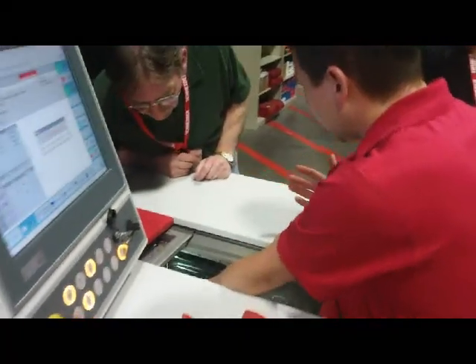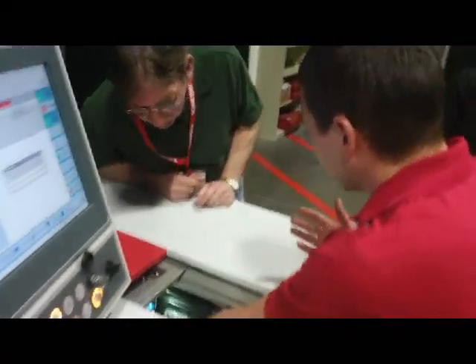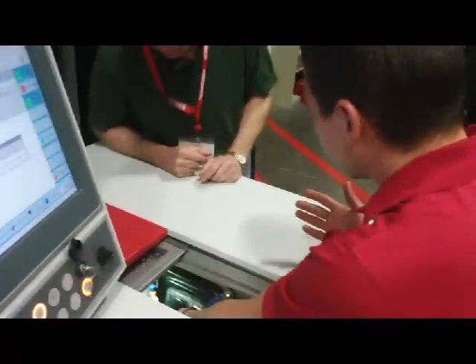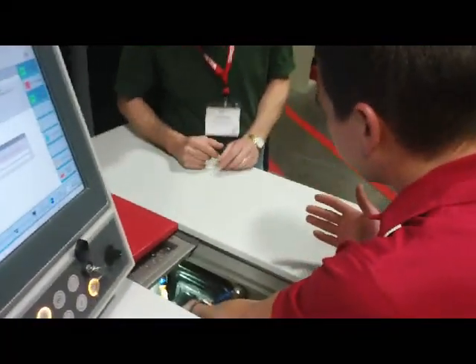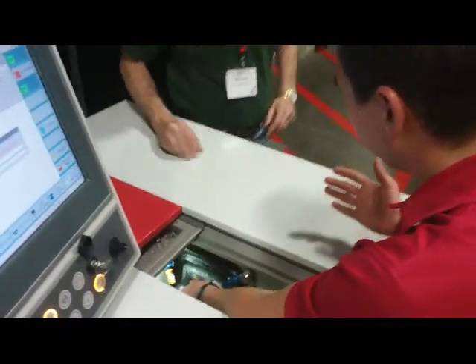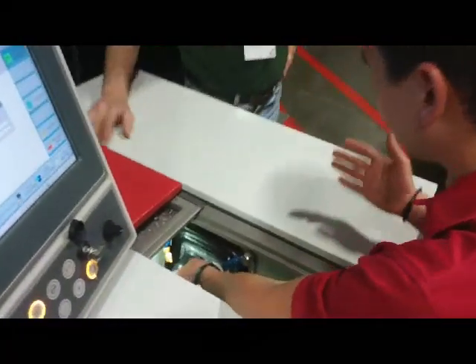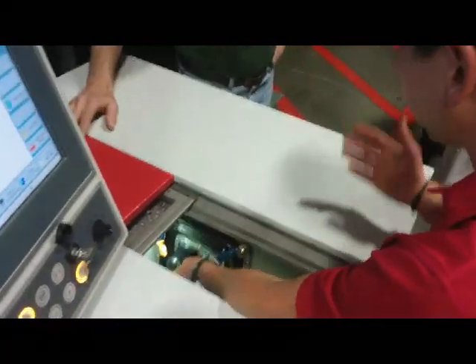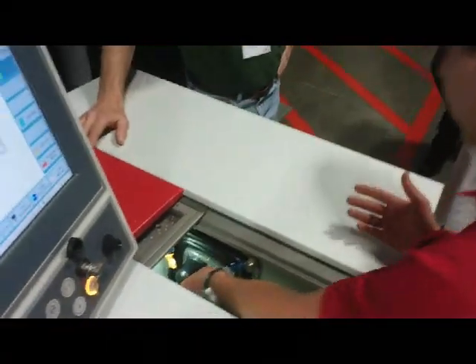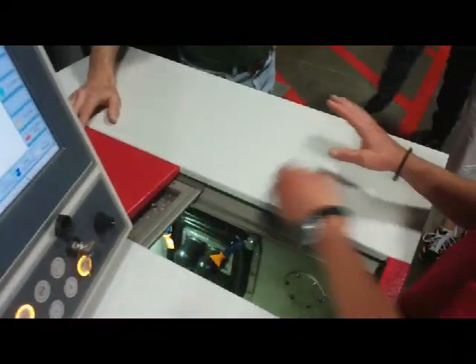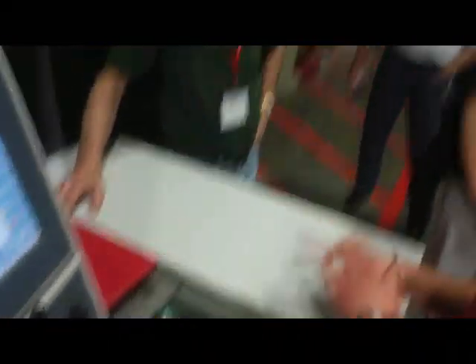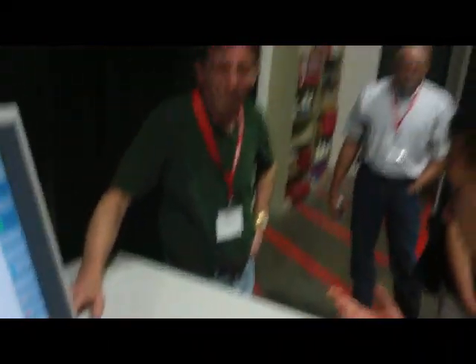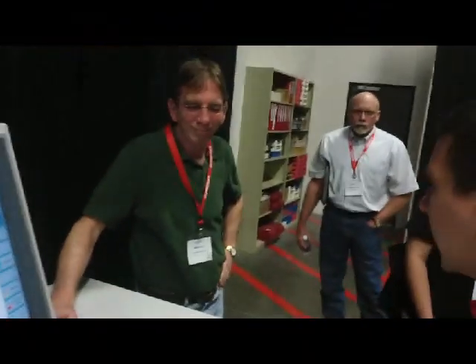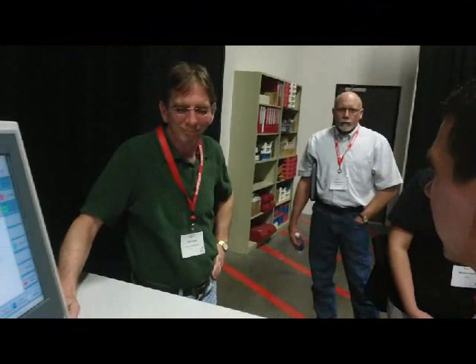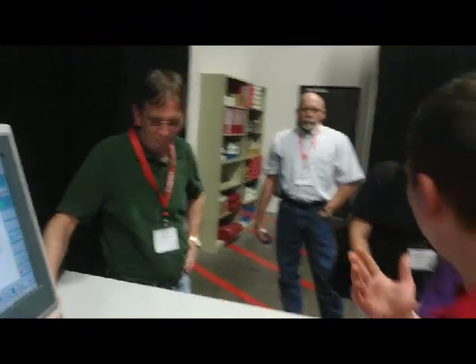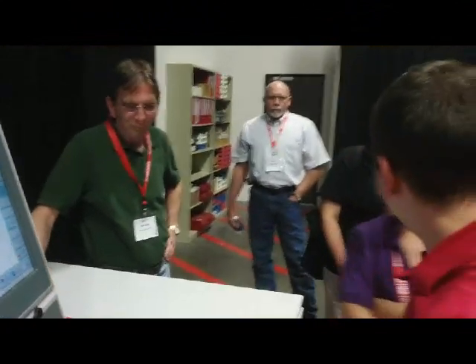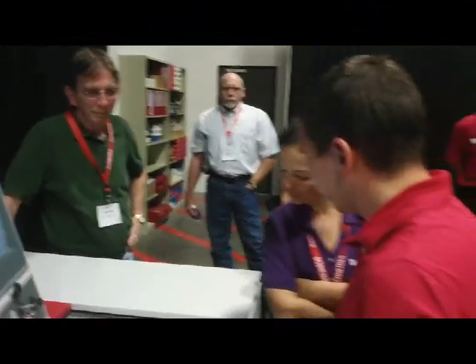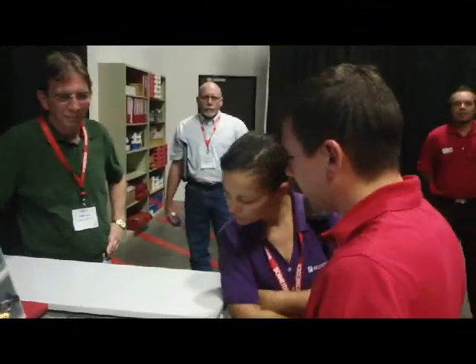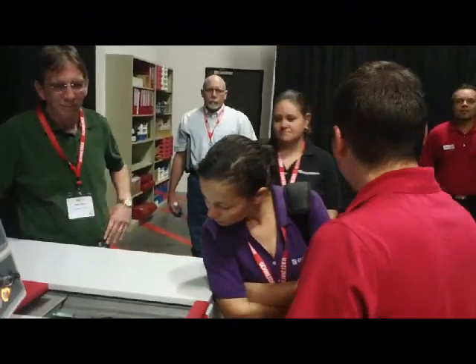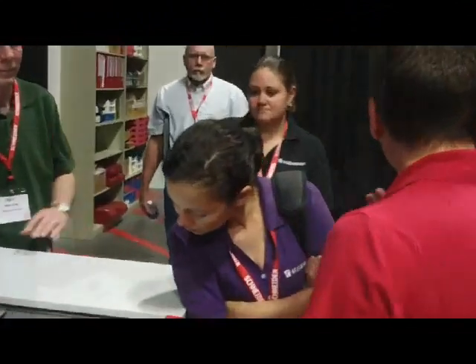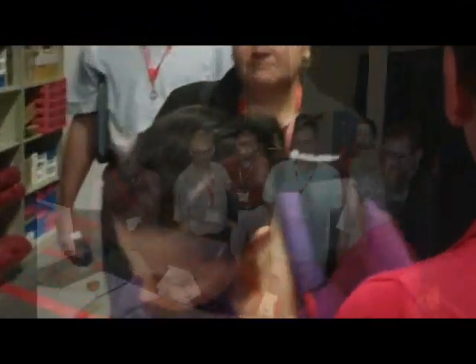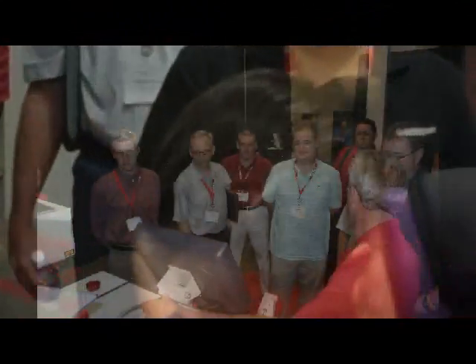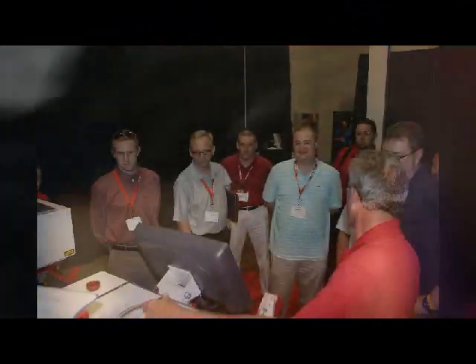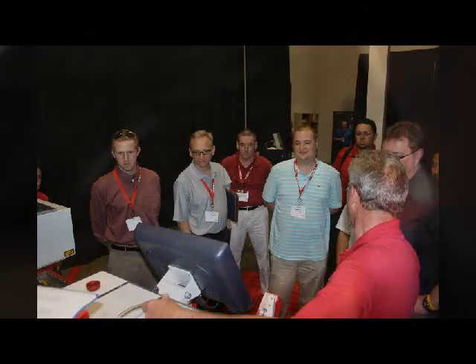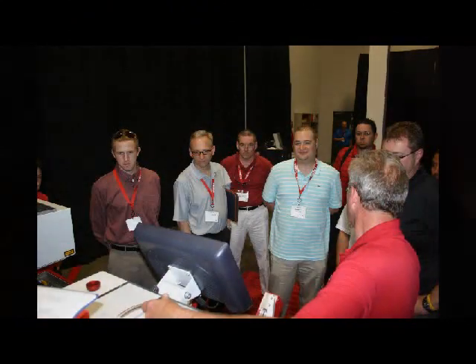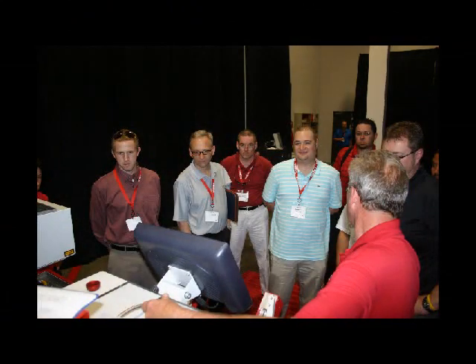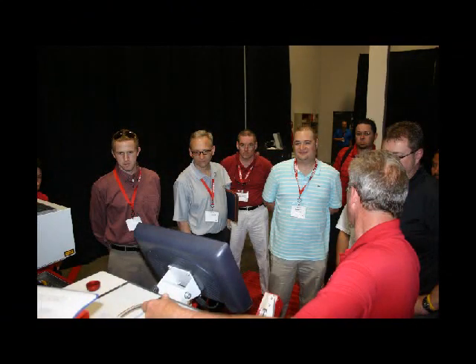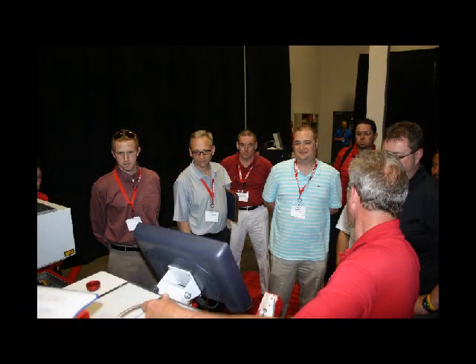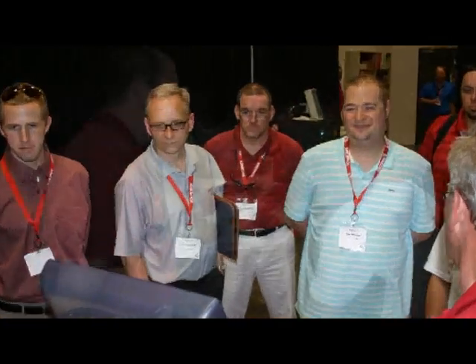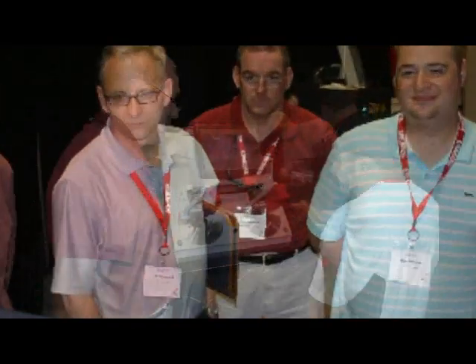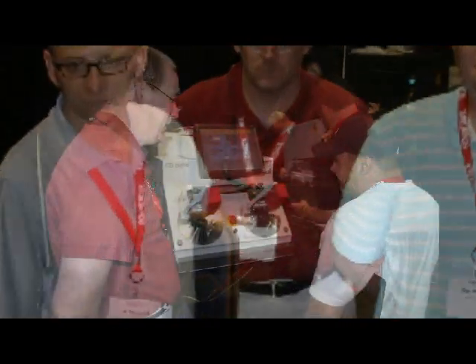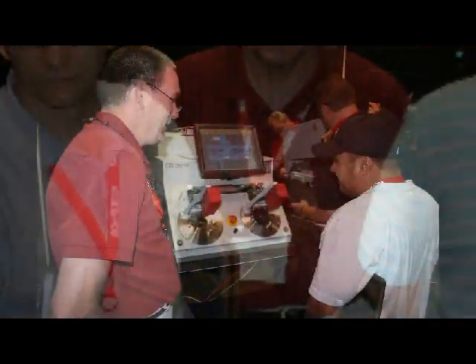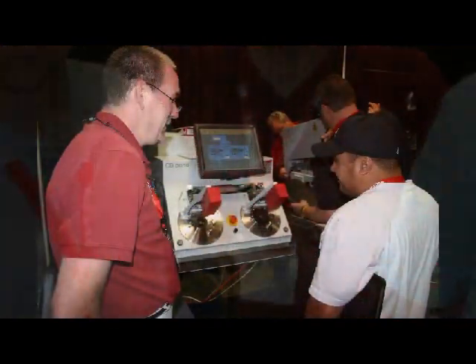The conference started with two days of intensive training for lab personnel on maintenance and processing, including classroom courses as well as hands-on training on Schneider machines.